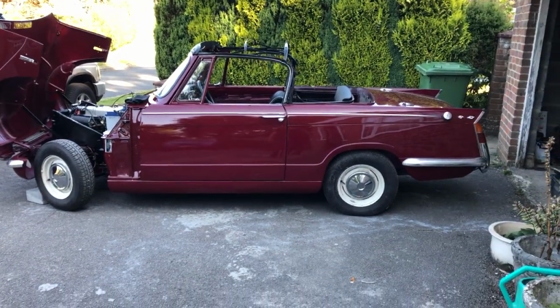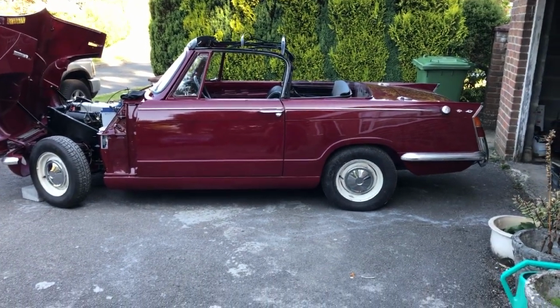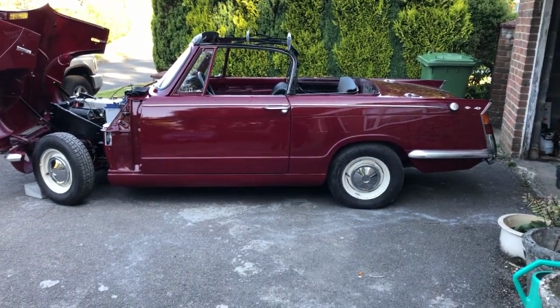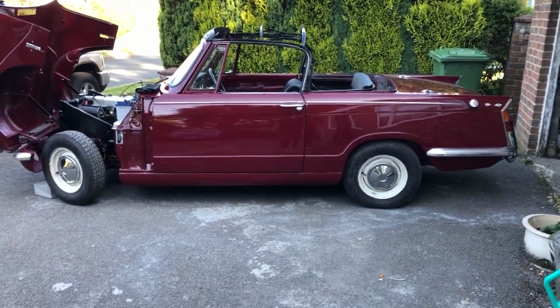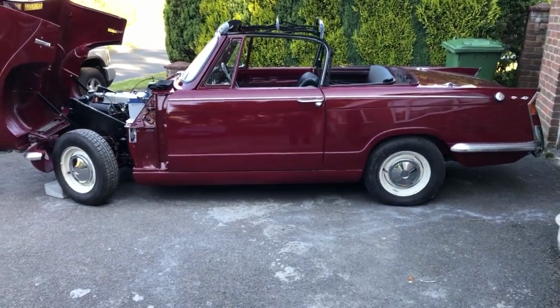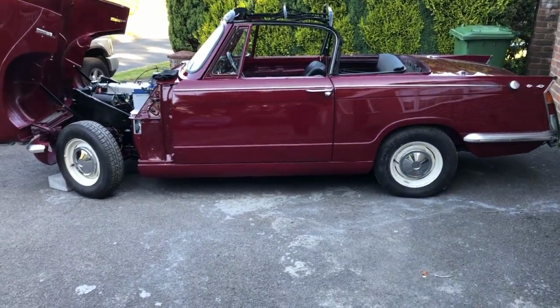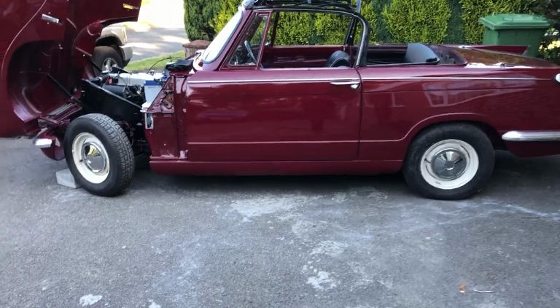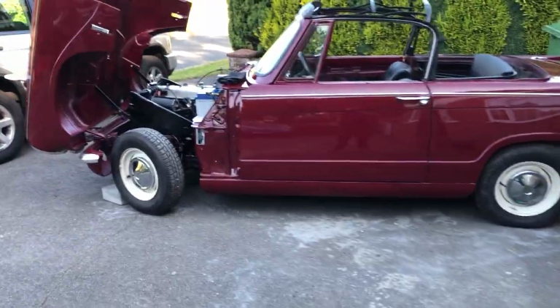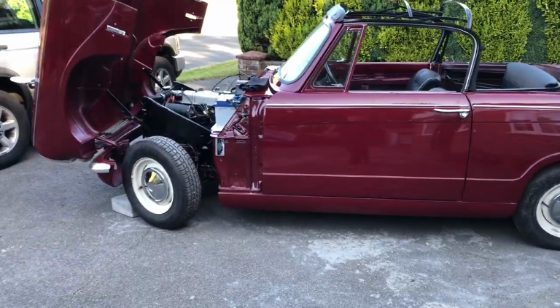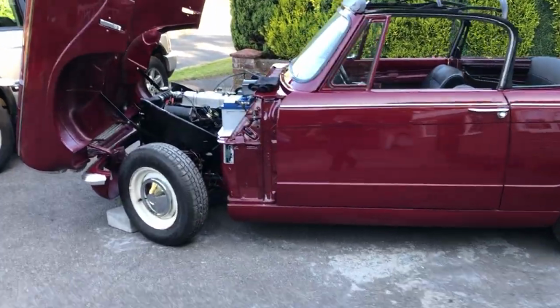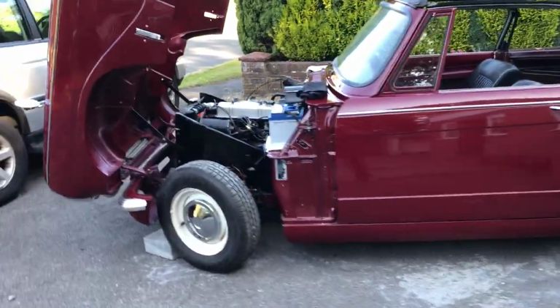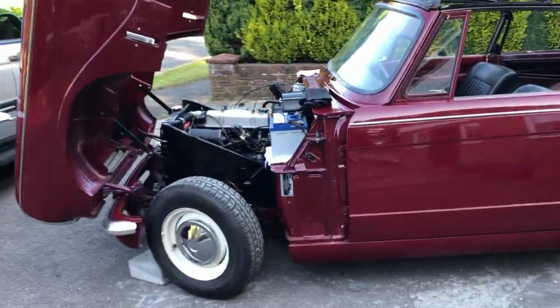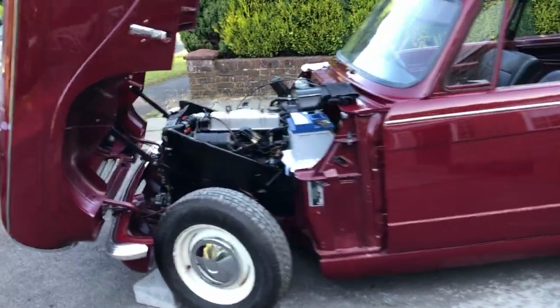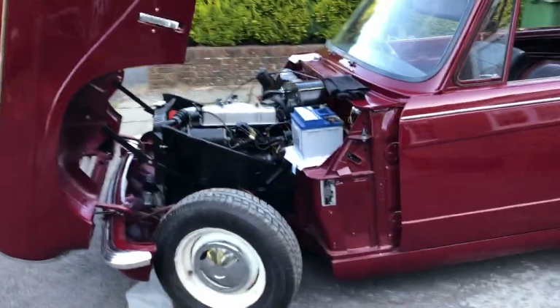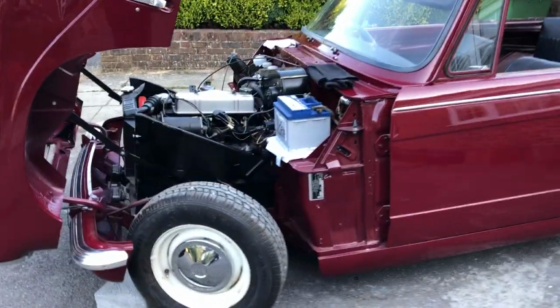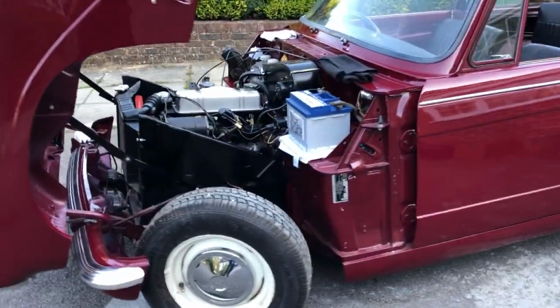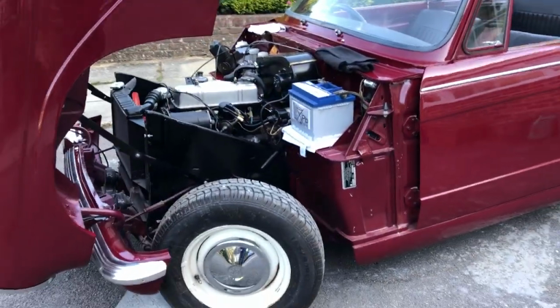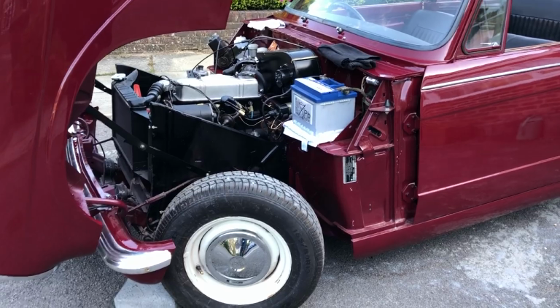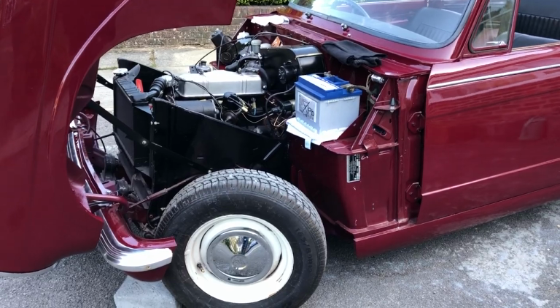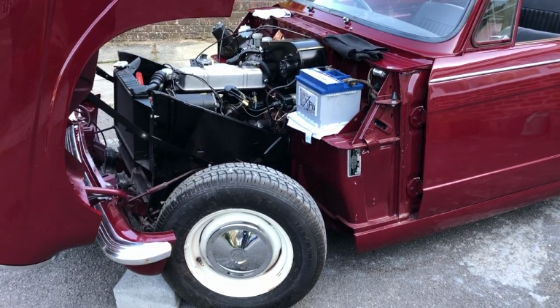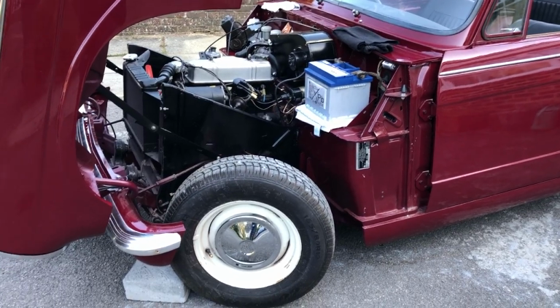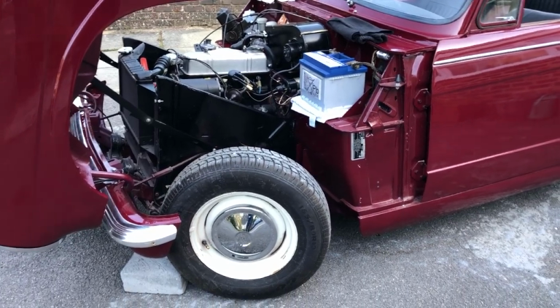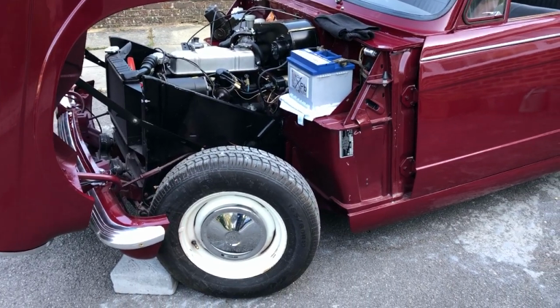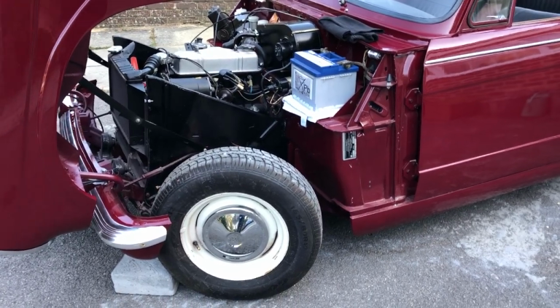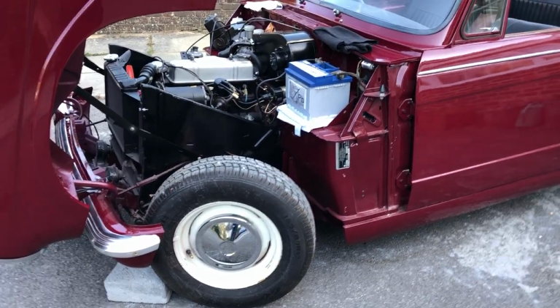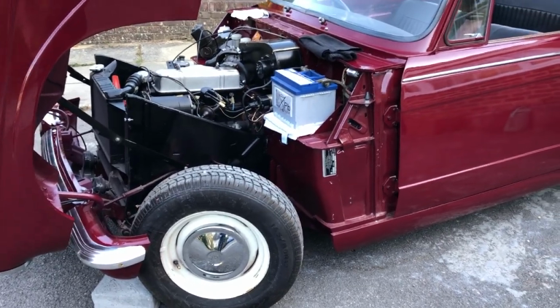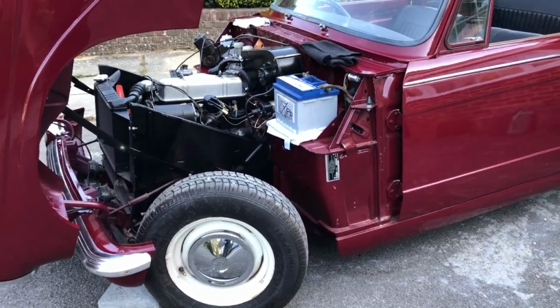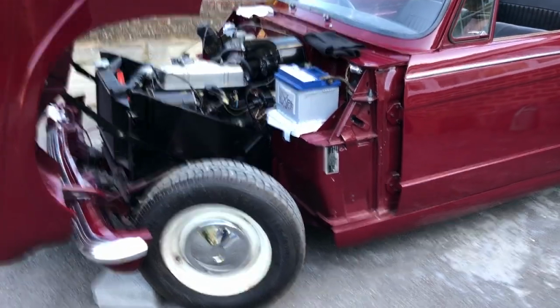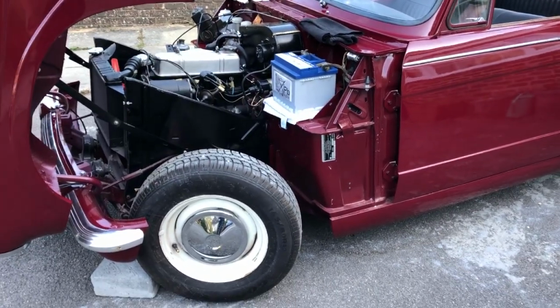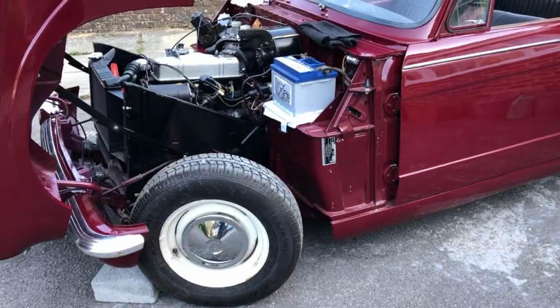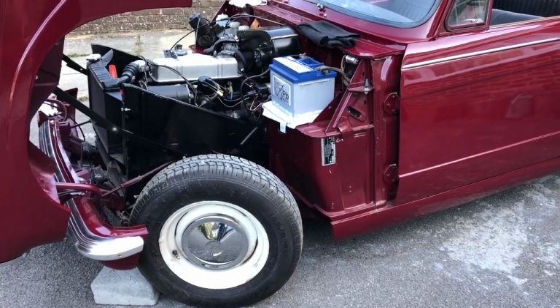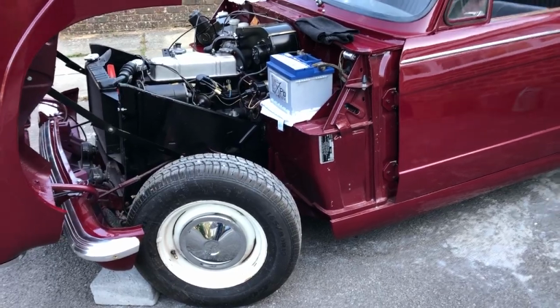Hi, welcome to the walk-around video of our Triumph Herald Convertible finished in Baroon. I'm just going to try and show you some of the things that want finishing off in the car, and where the car is in today's state.